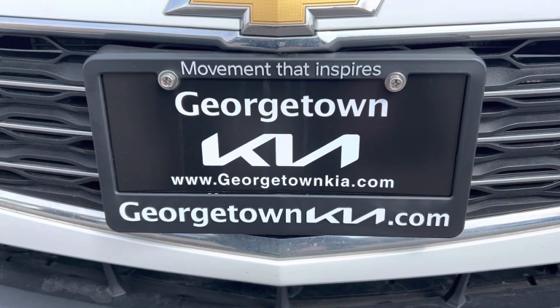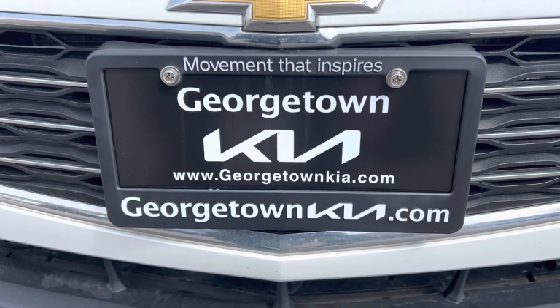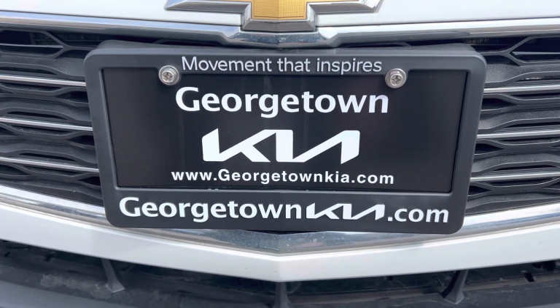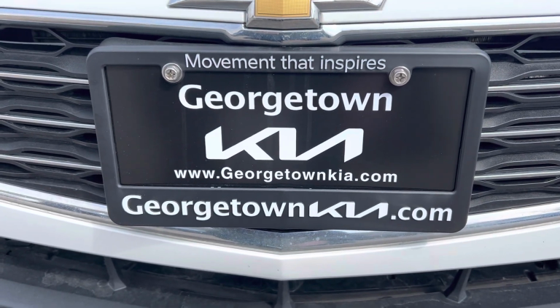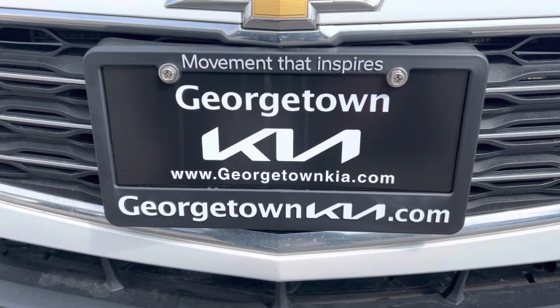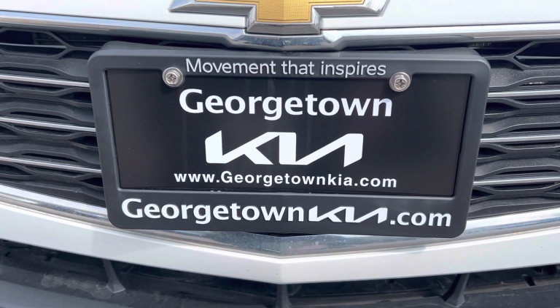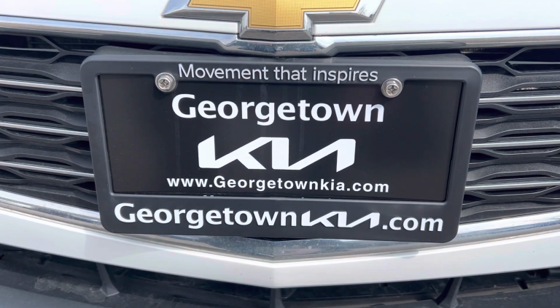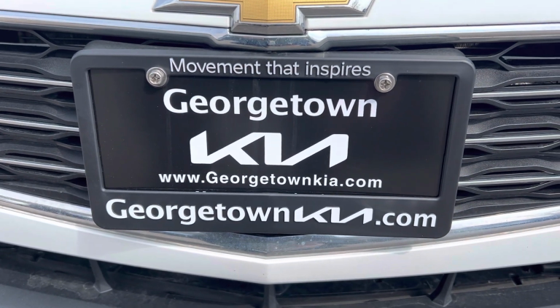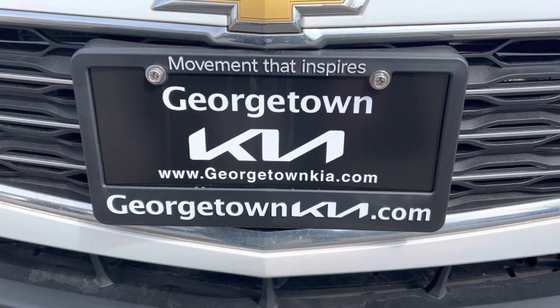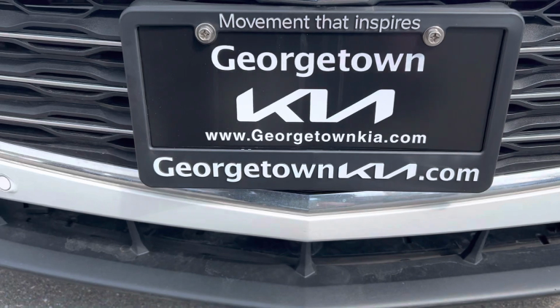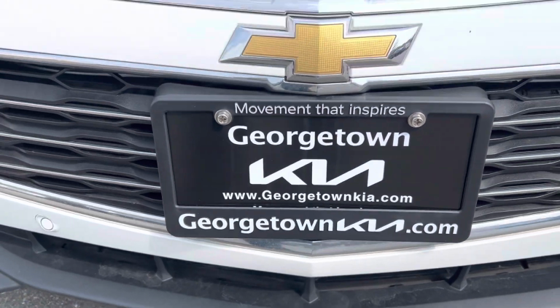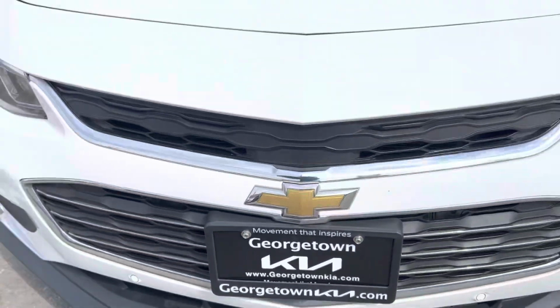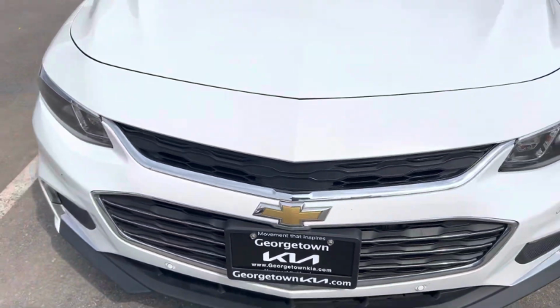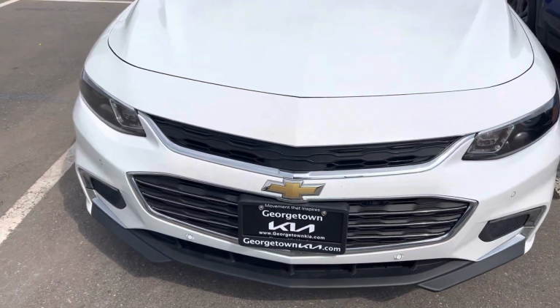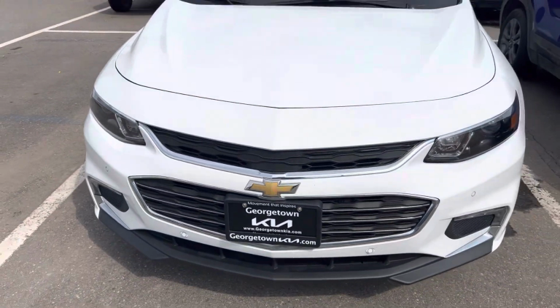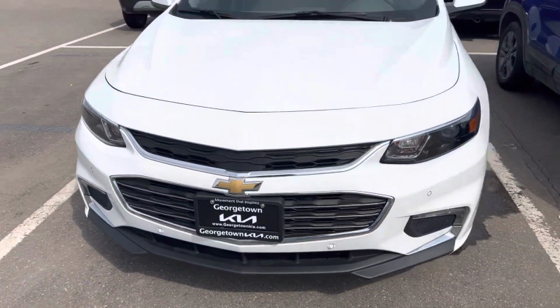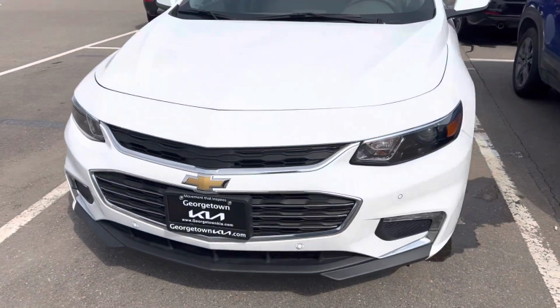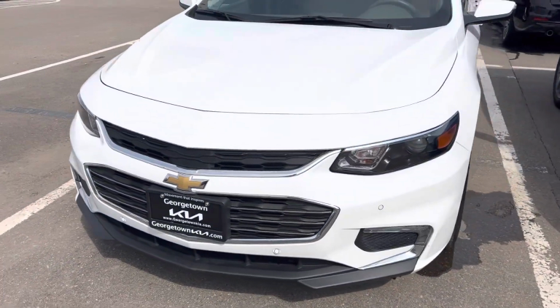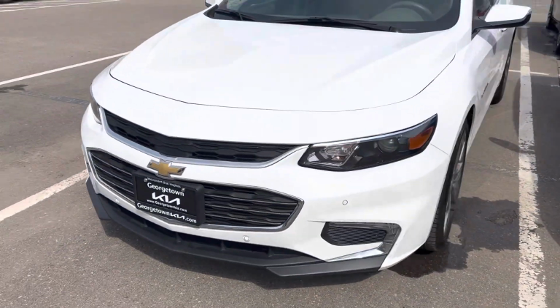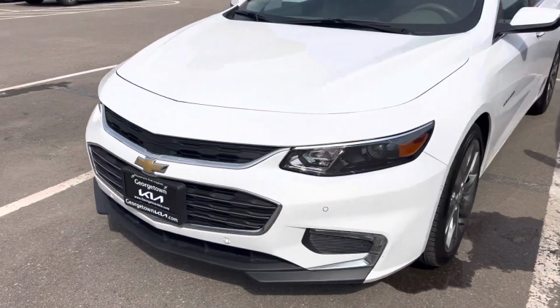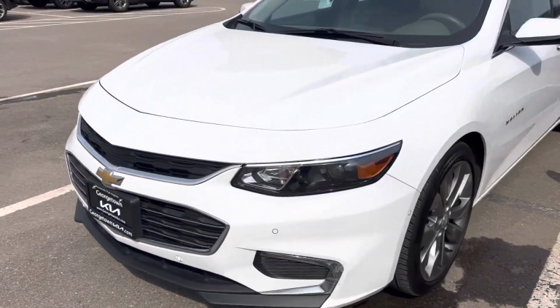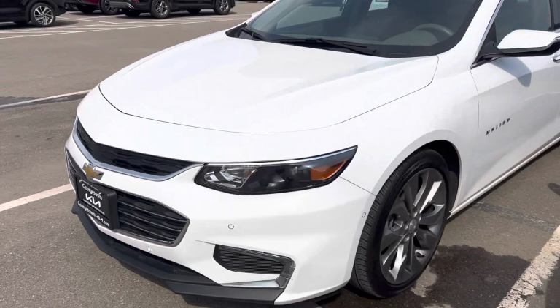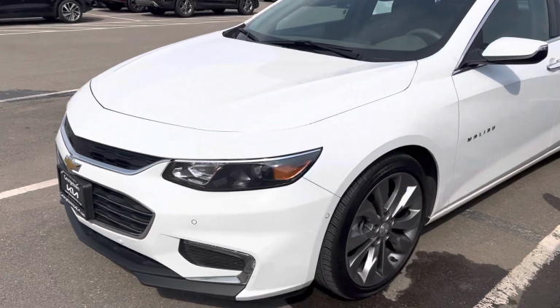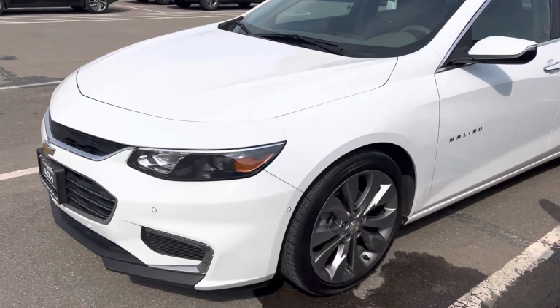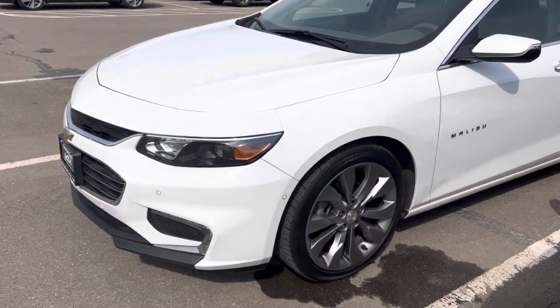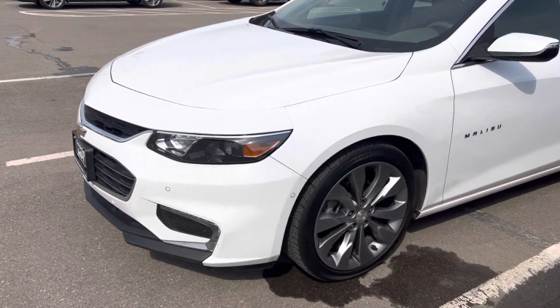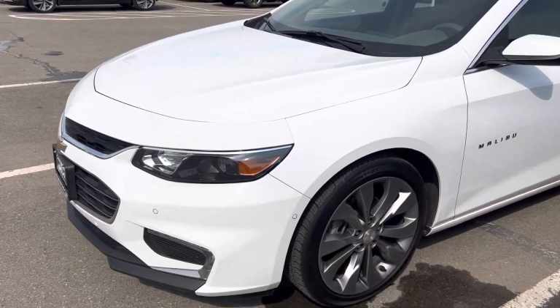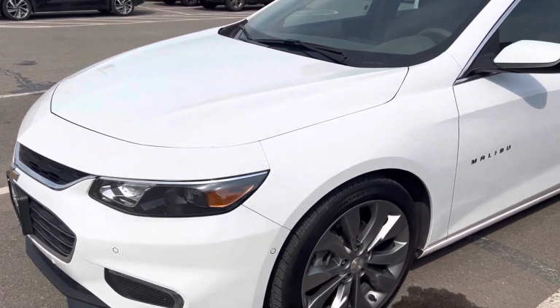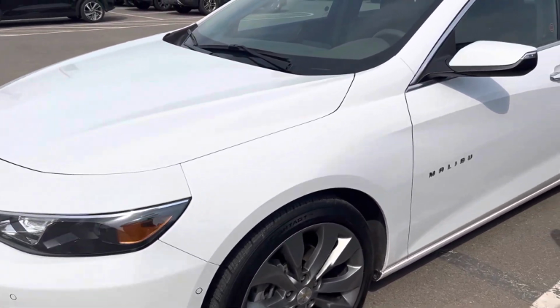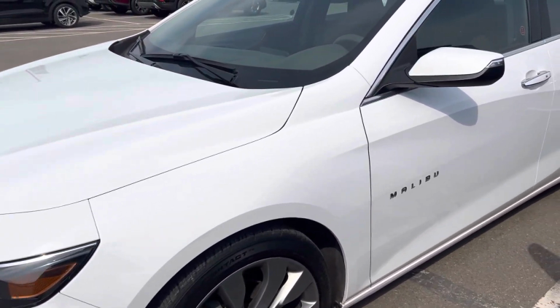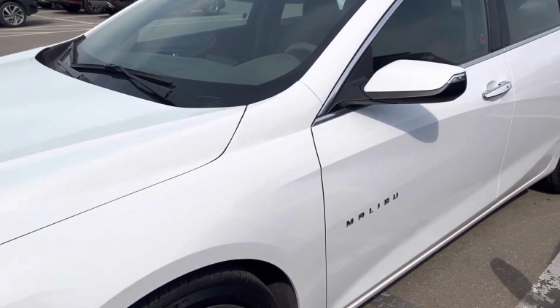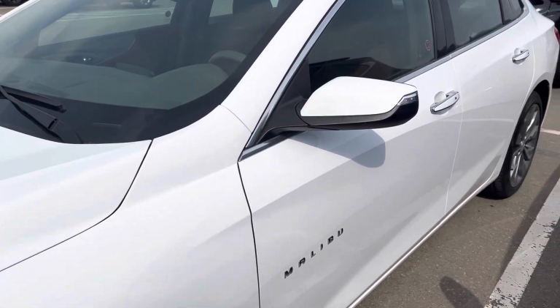Hey Mike, it's Gavin here from Georgetown Kia. I just wanted to make this quick walk-around video for you so your wife can maybe have a closer look at this beautiful 2018 Malibu. It's in great condition and I just wanted her to get a closer look since she couldn't make it in today.